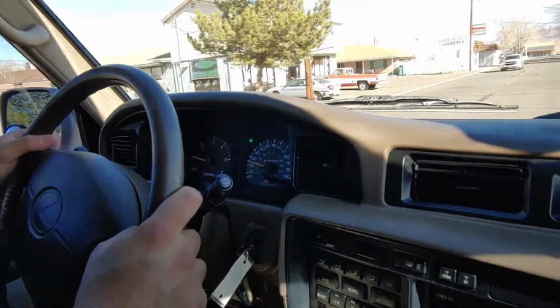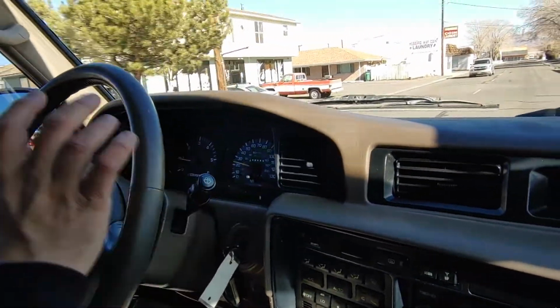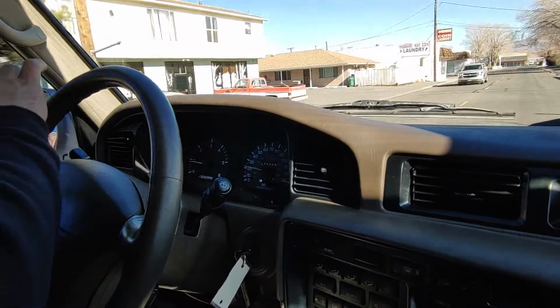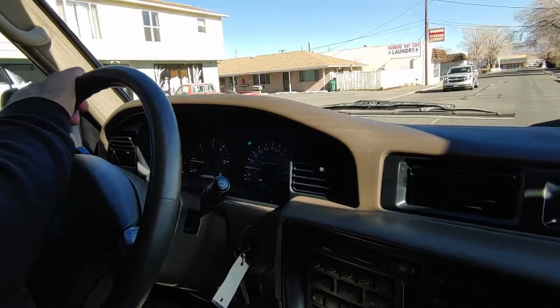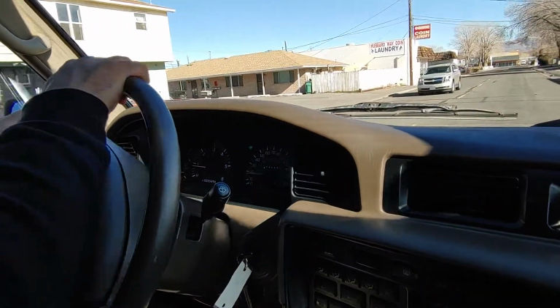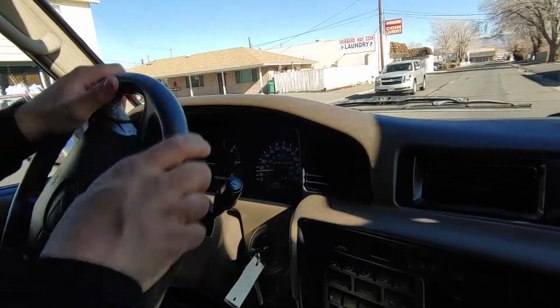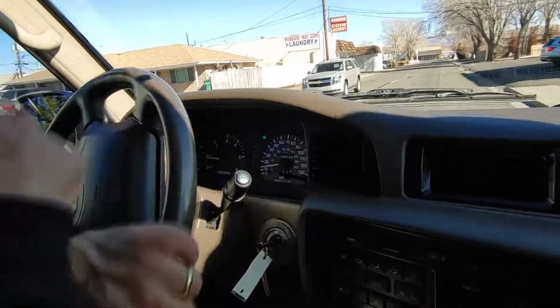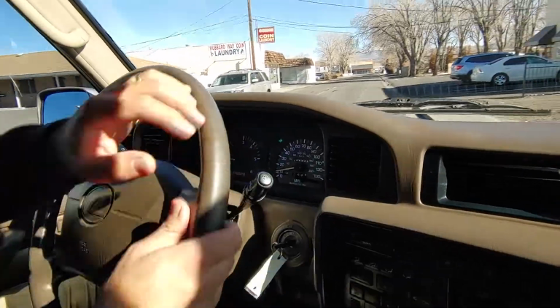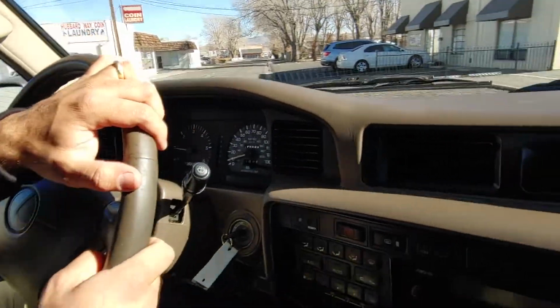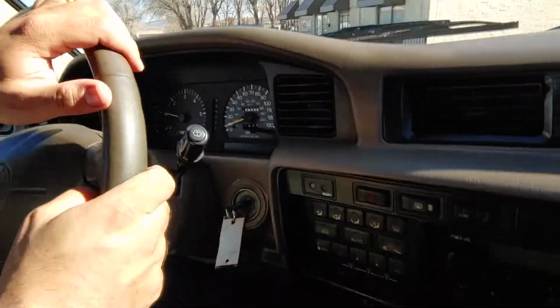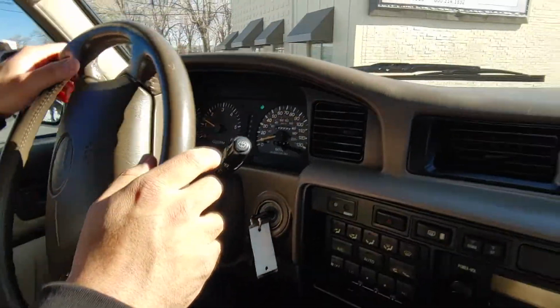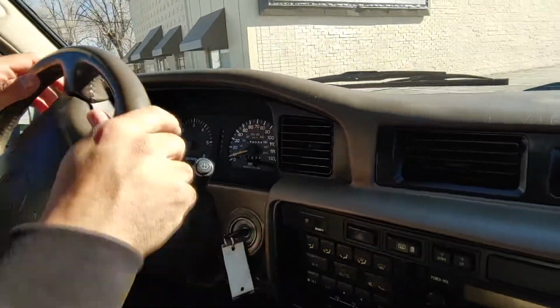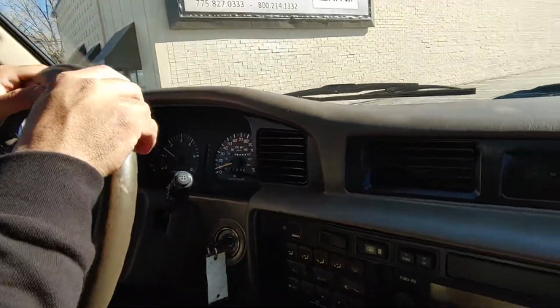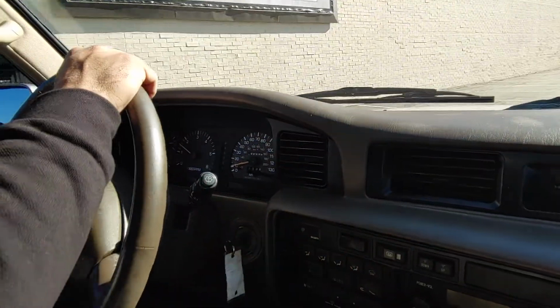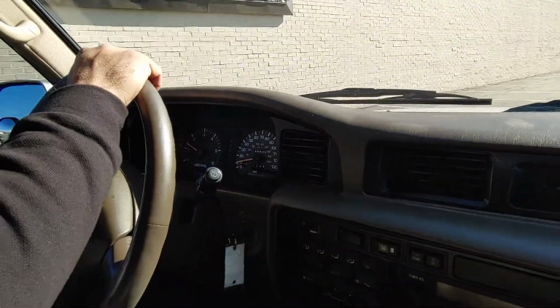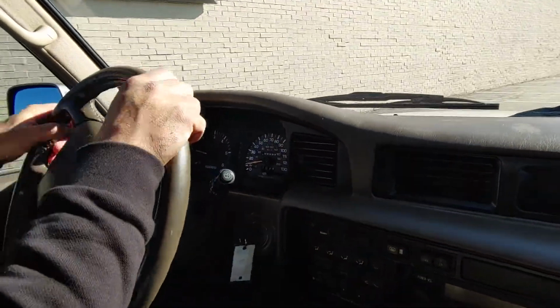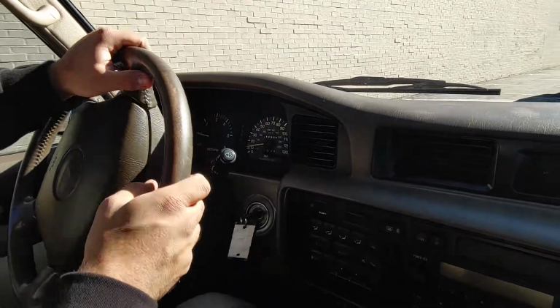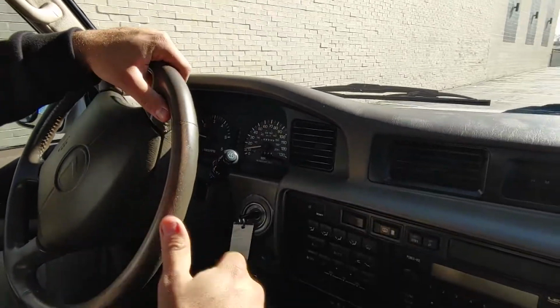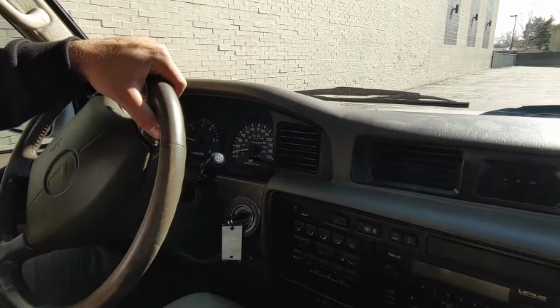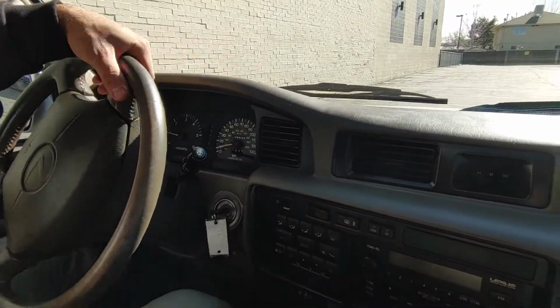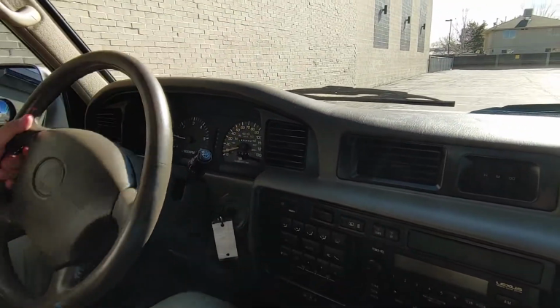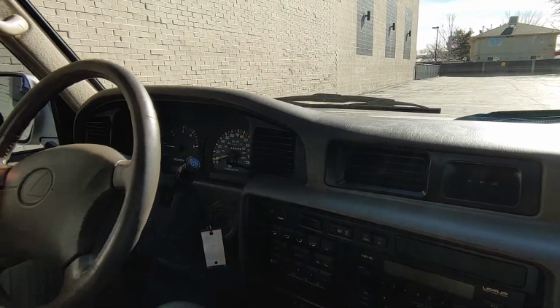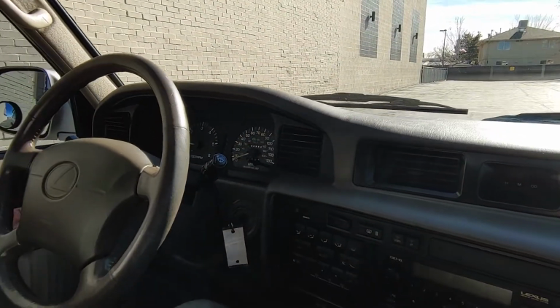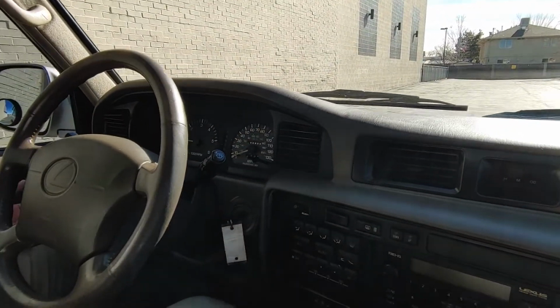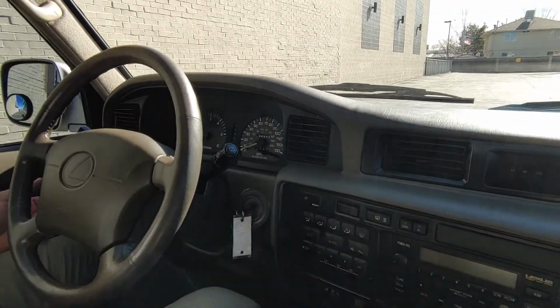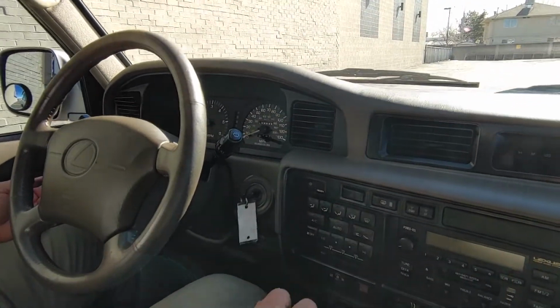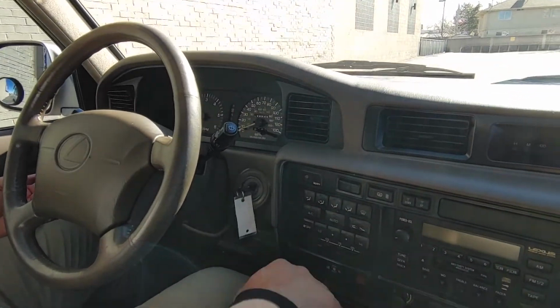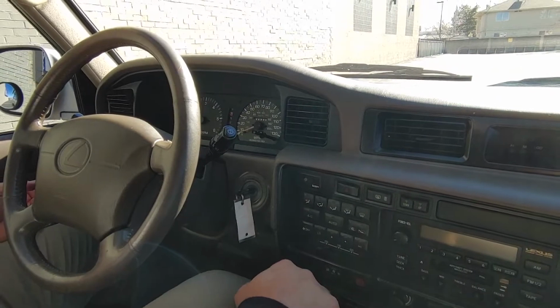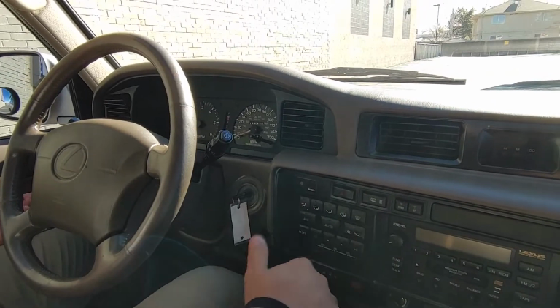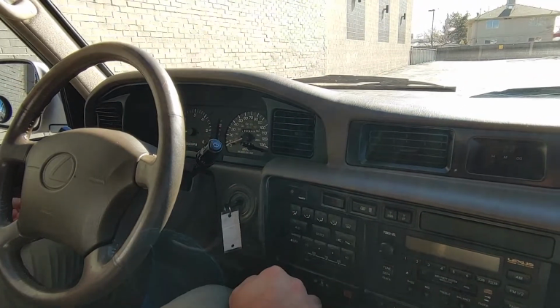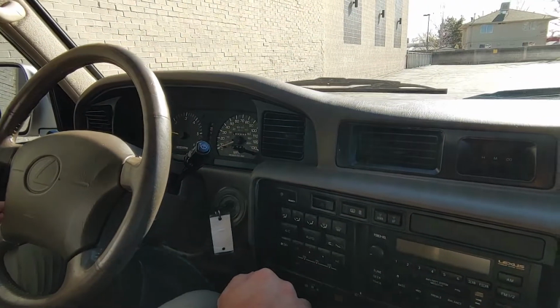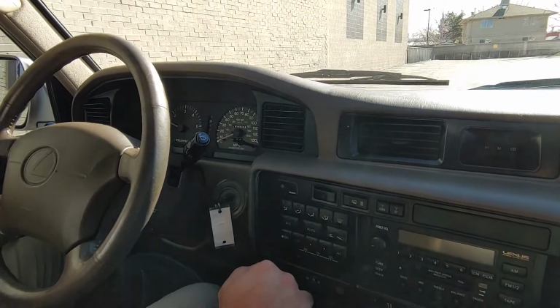We'll get to this empty parking lot. Just the reverse in the parking lot caught in the test drive video. Nice, very smooth.